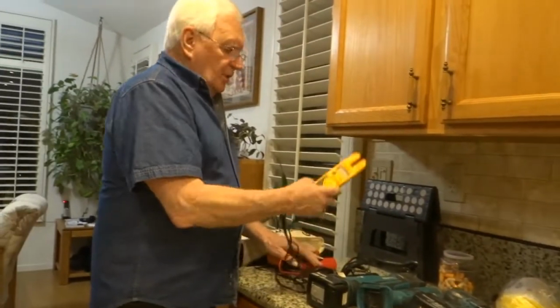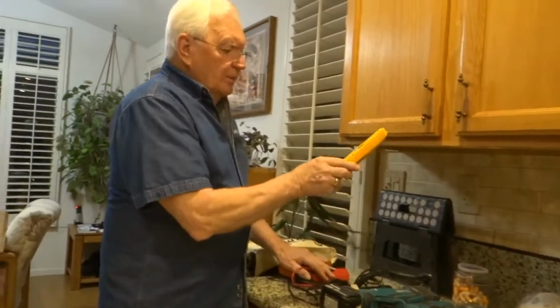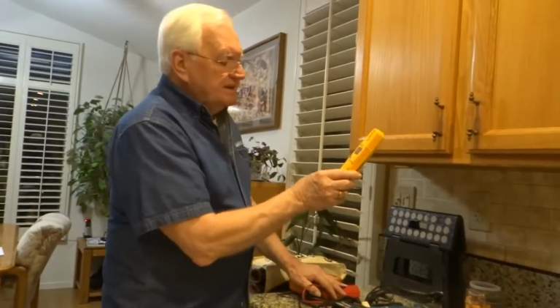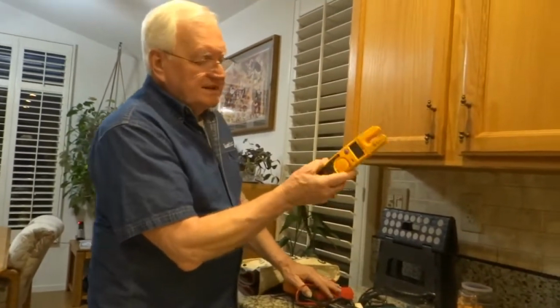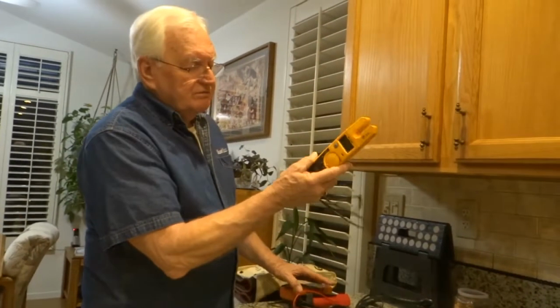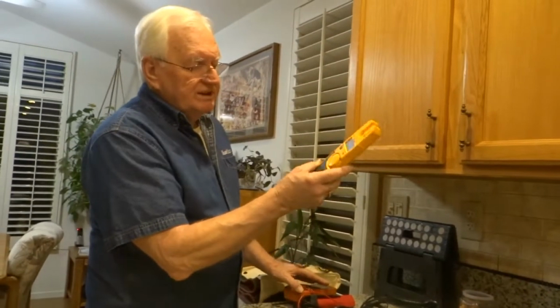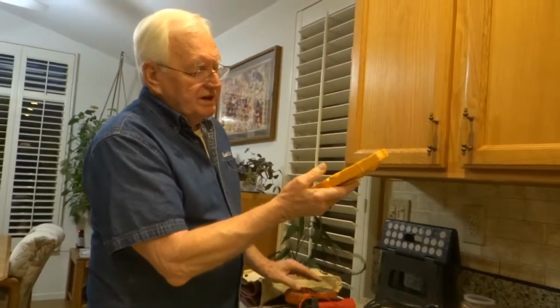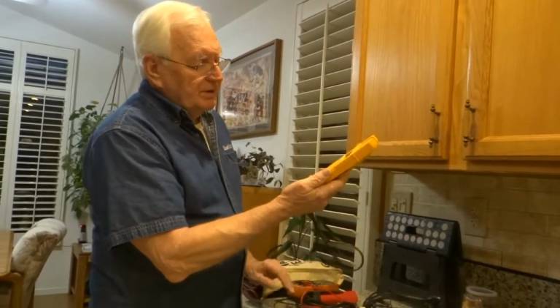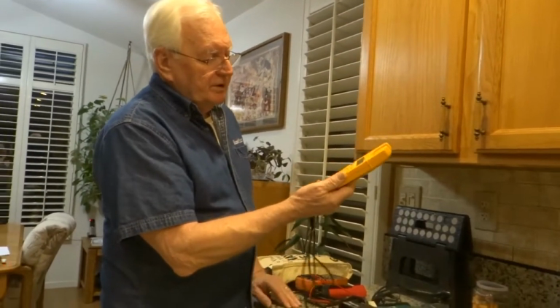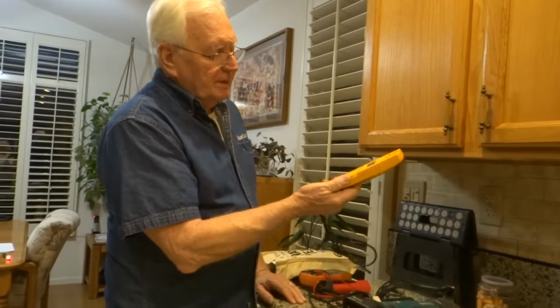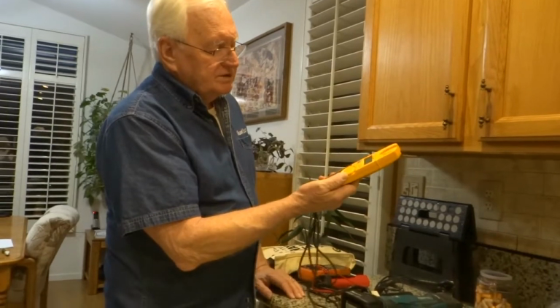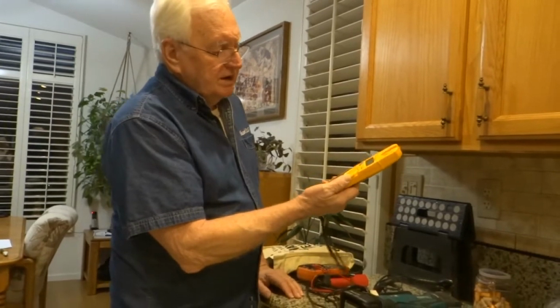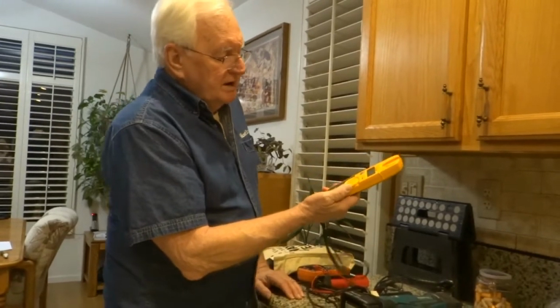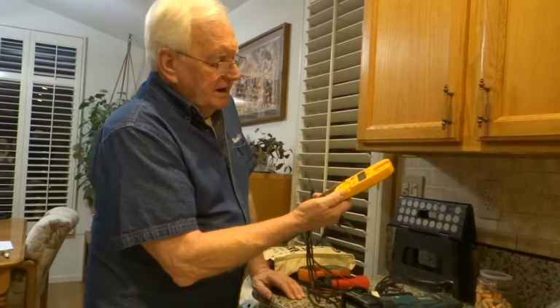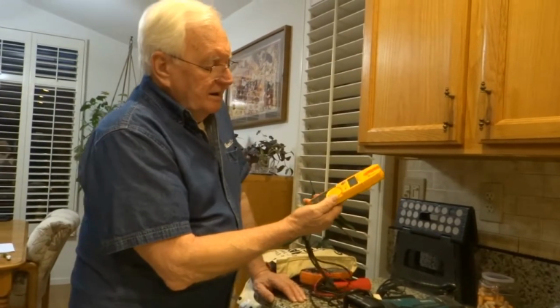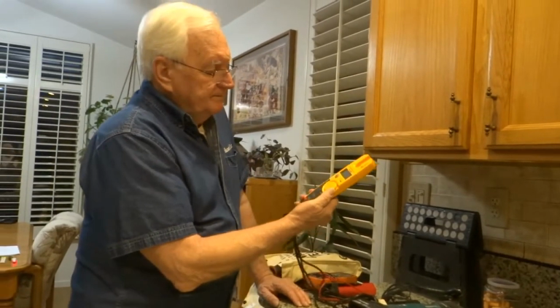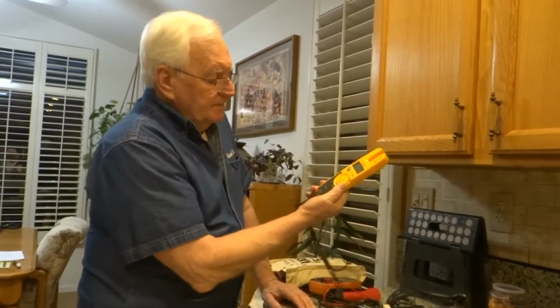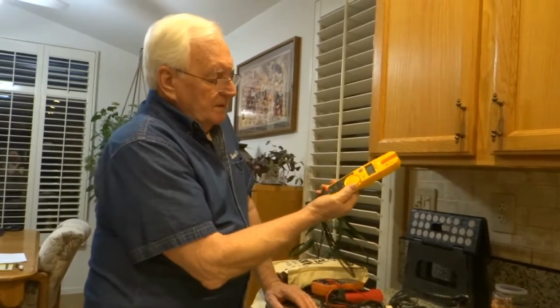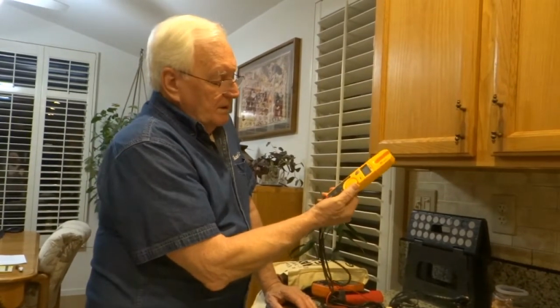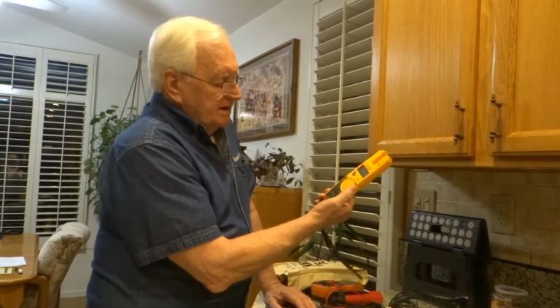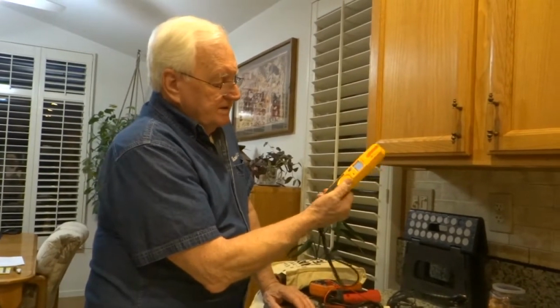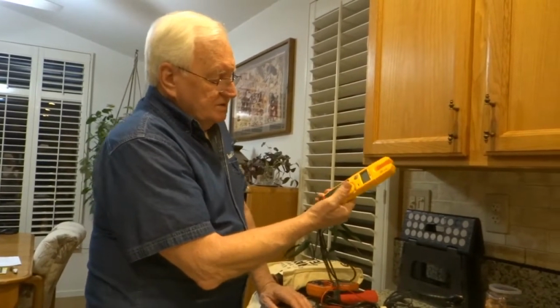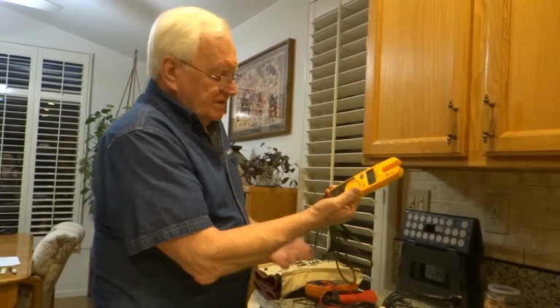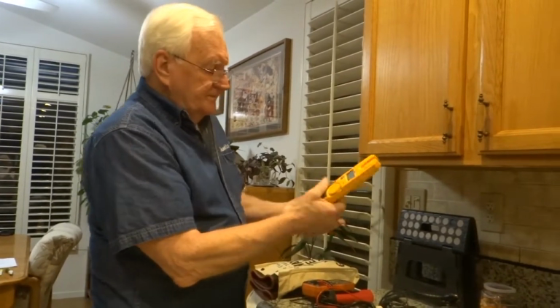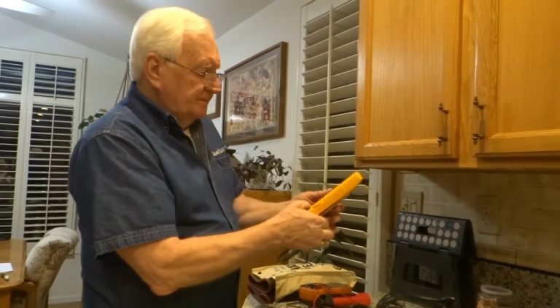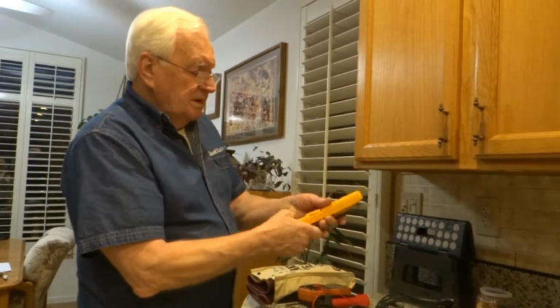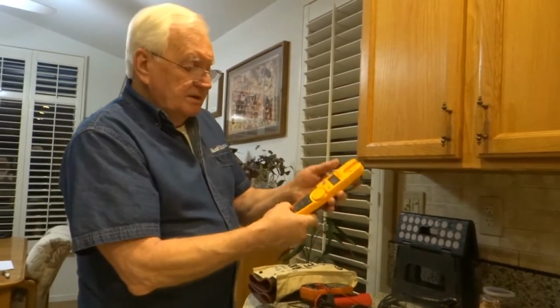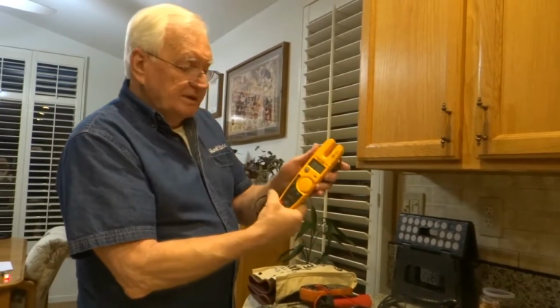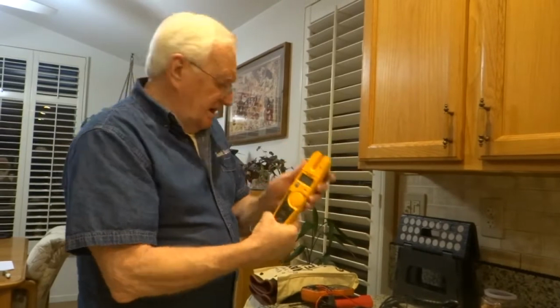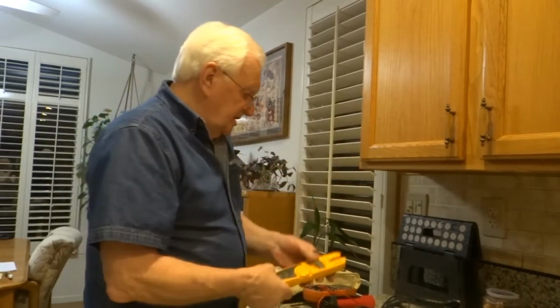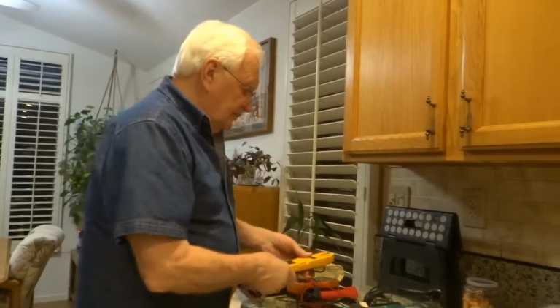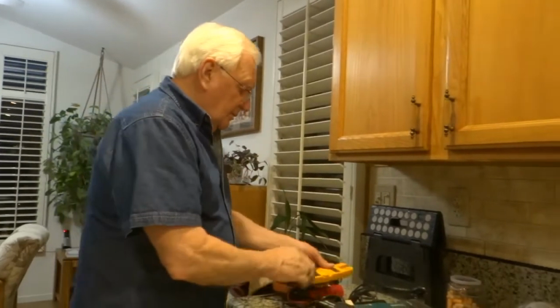An Amprobe. These things are really cheap — they're $100. All kinds of things with them. They're really nice.